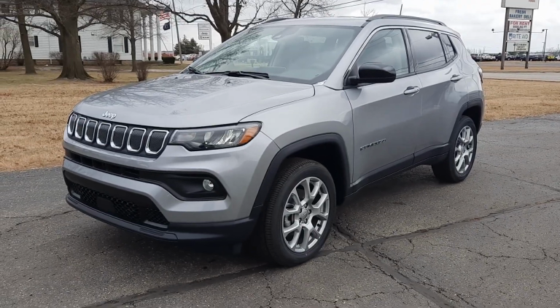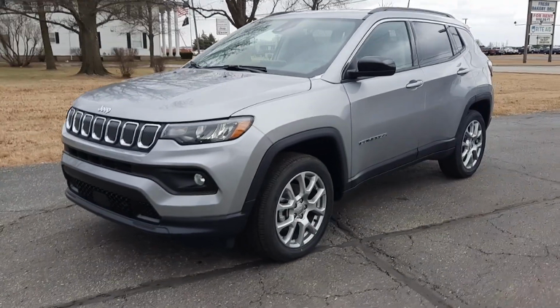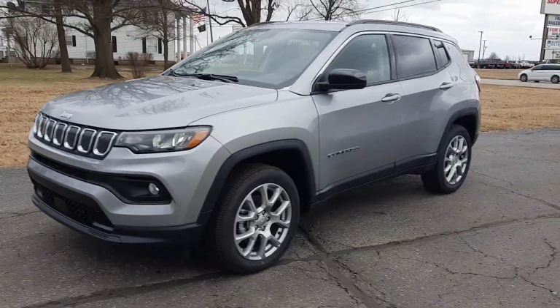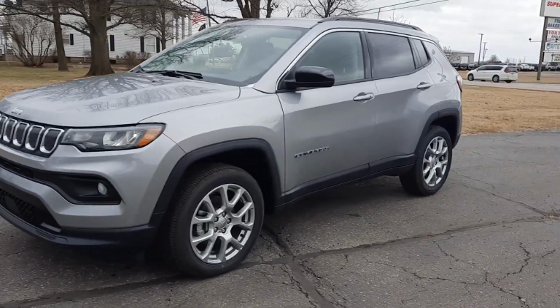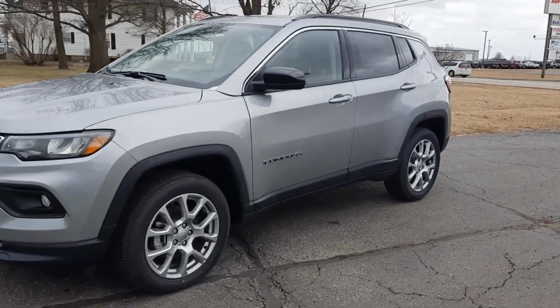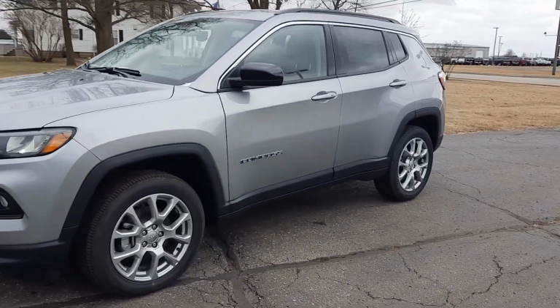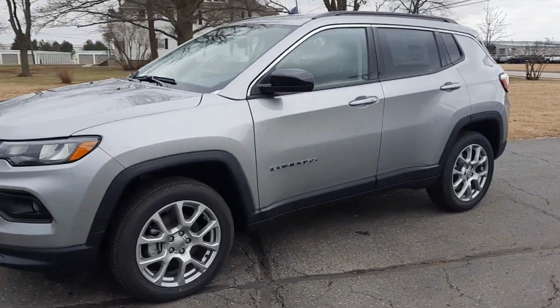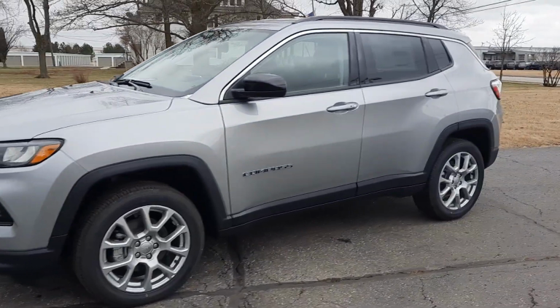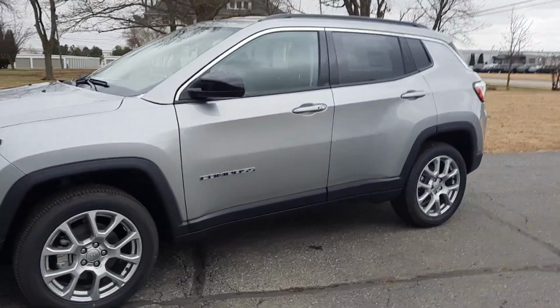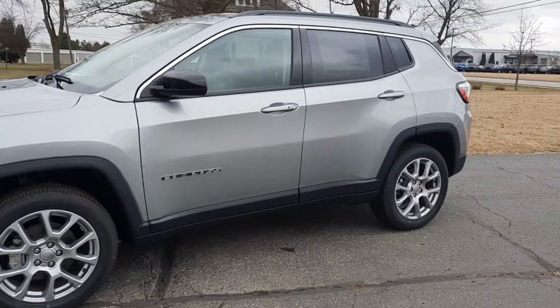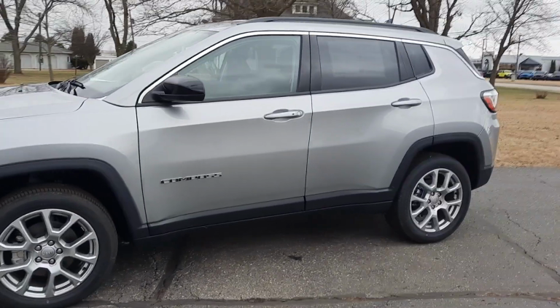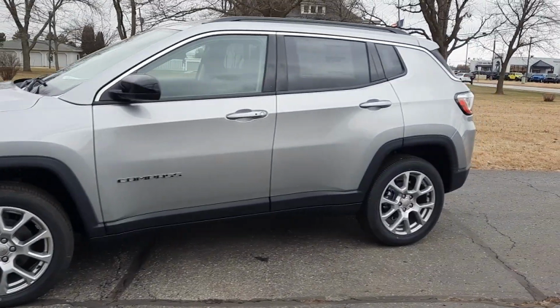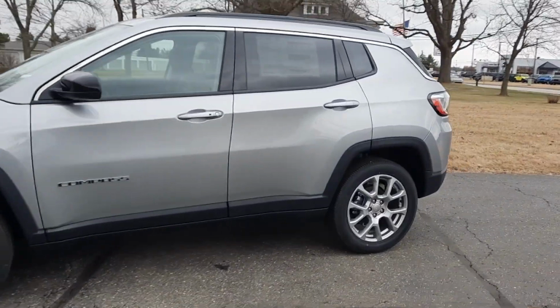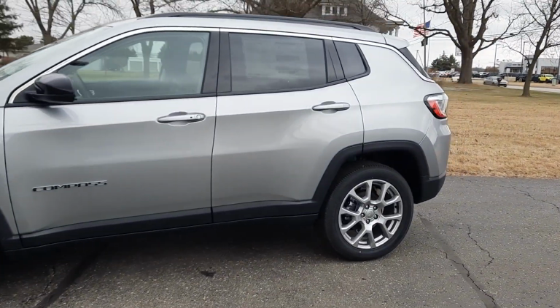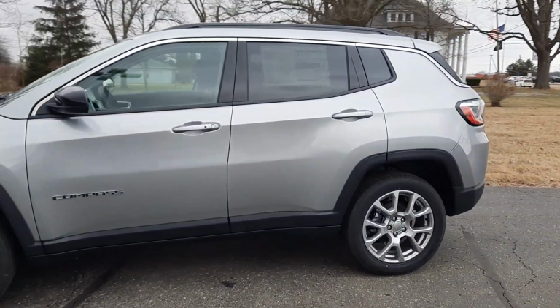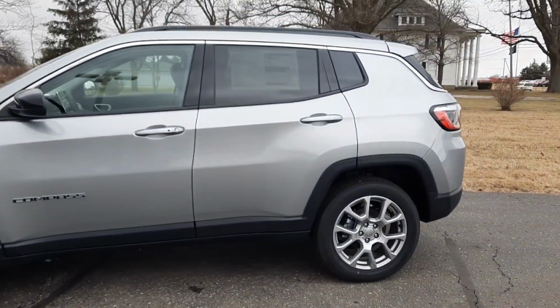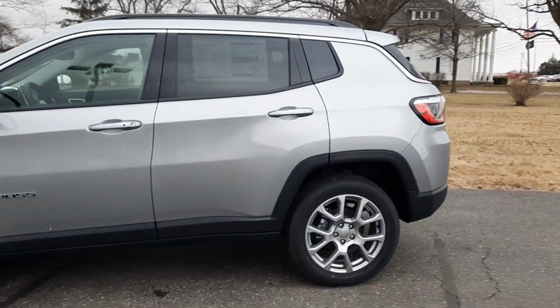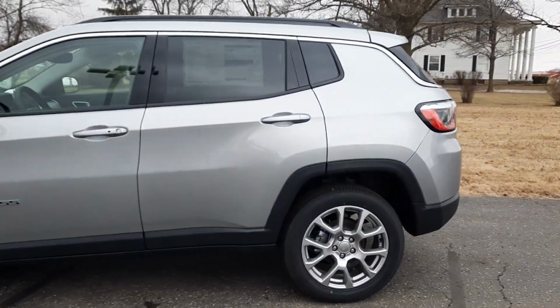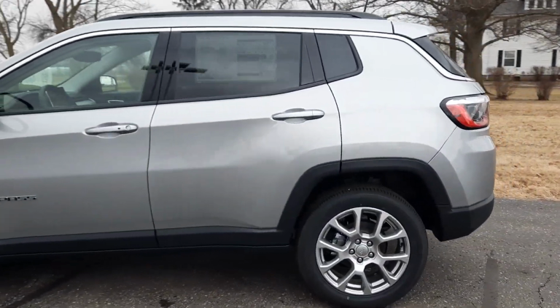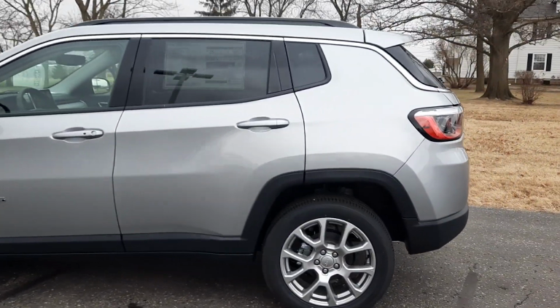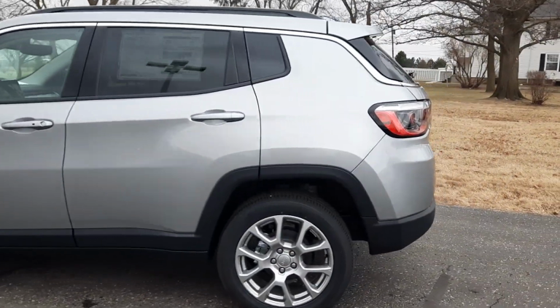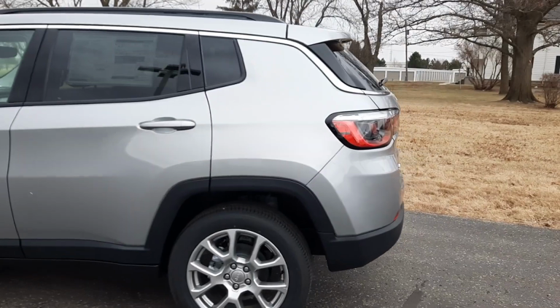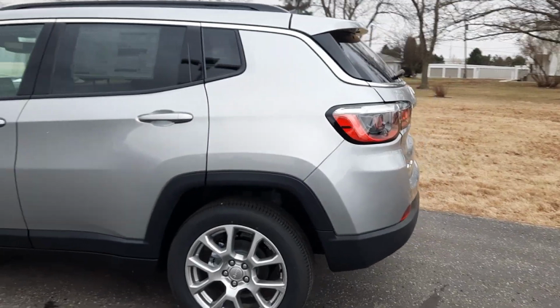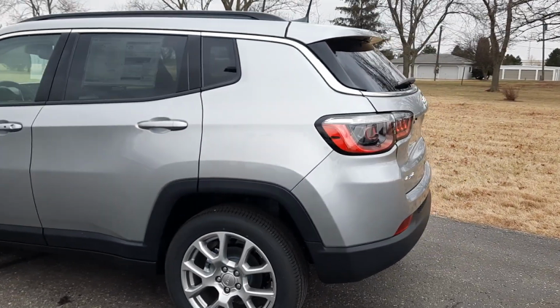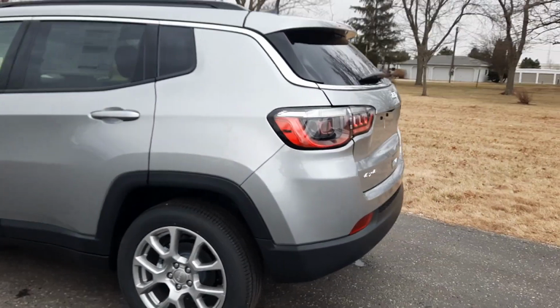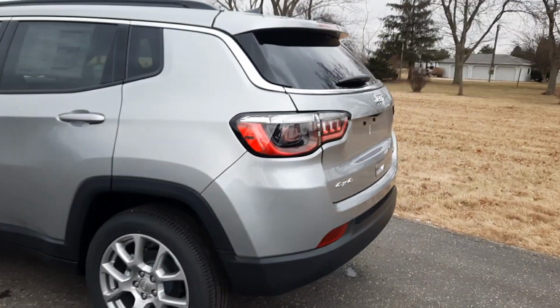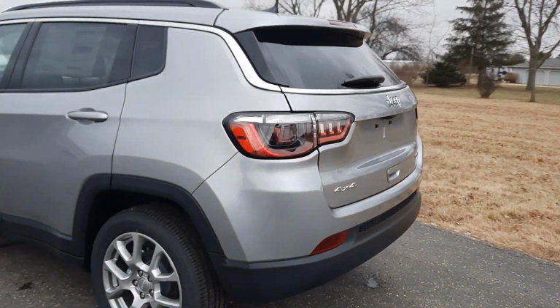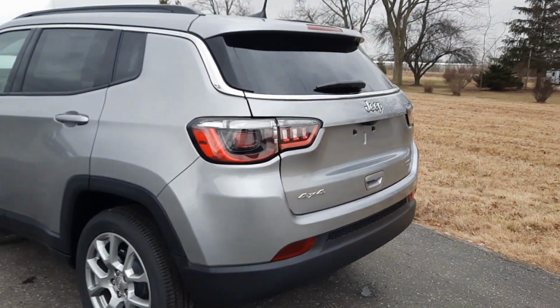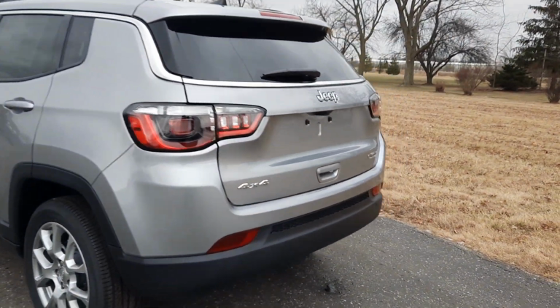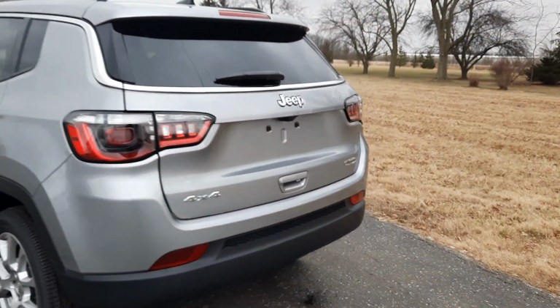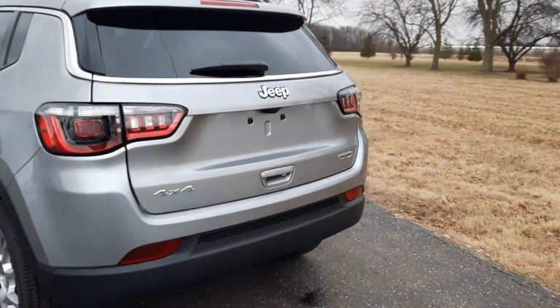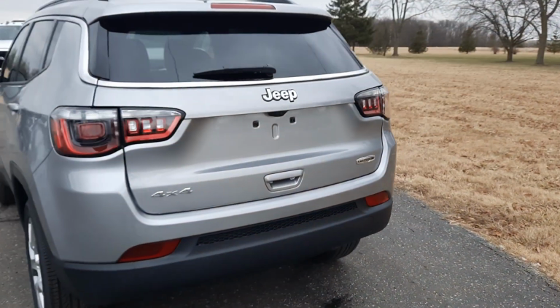Angel here with Terry Henricks Chrysler, going to take you on a quick walk around of this brand new 2022 Jeep Compass Latitude Luxe. This one is four wheel drive.